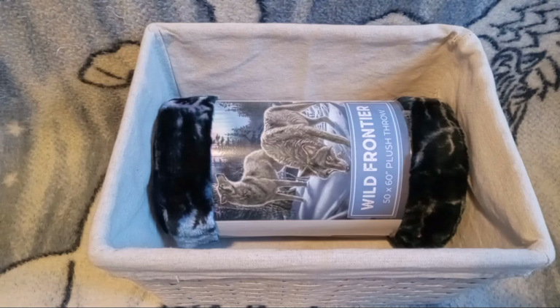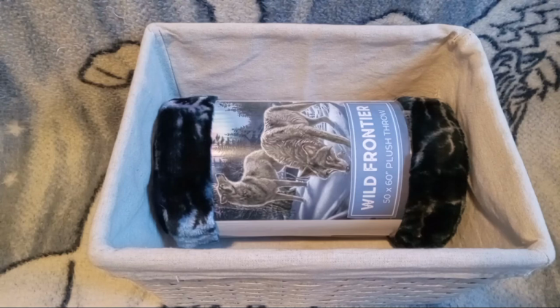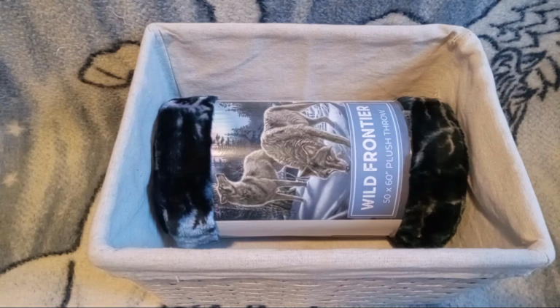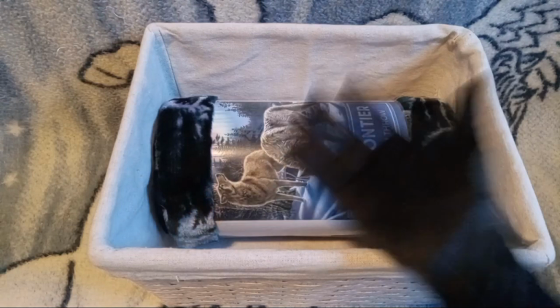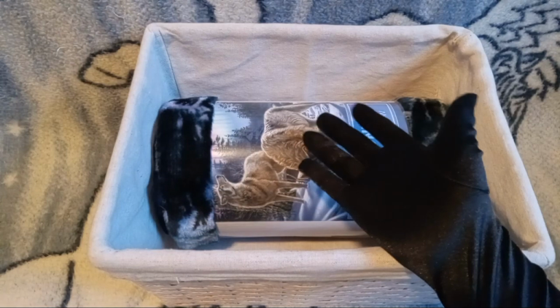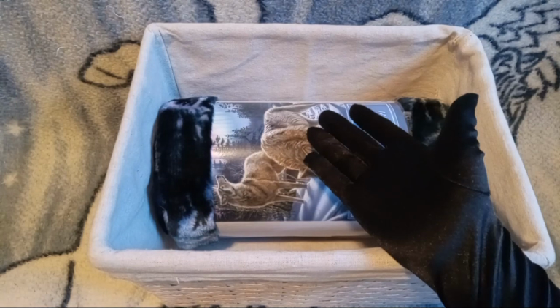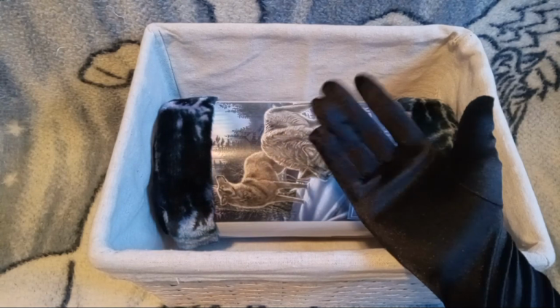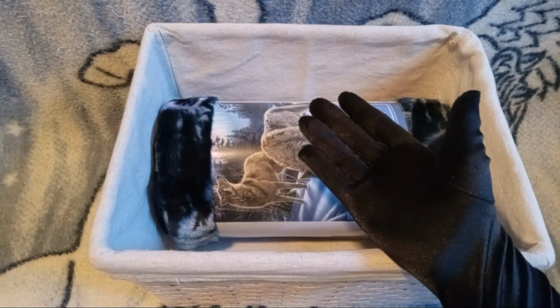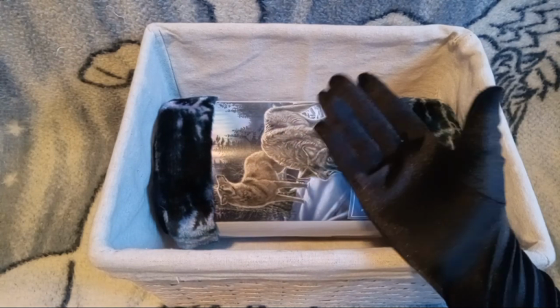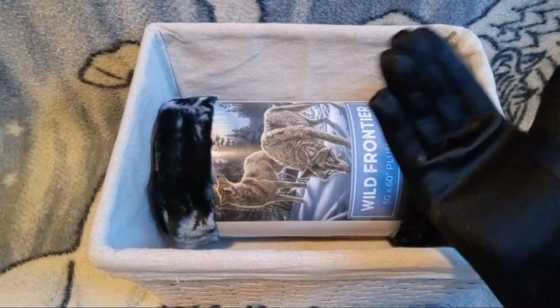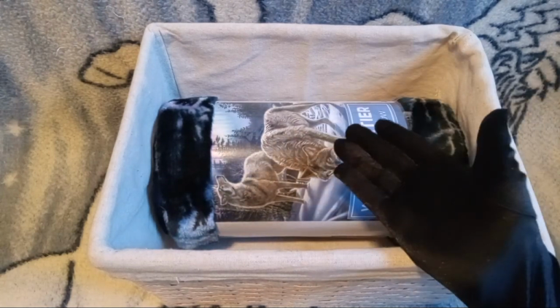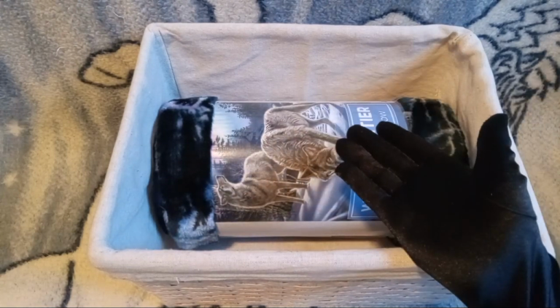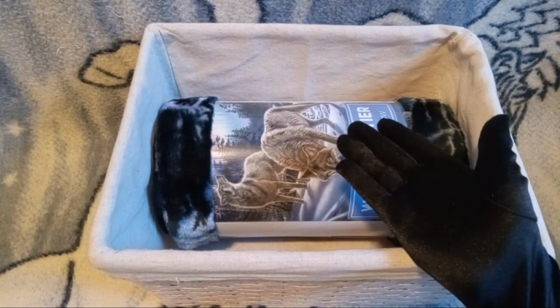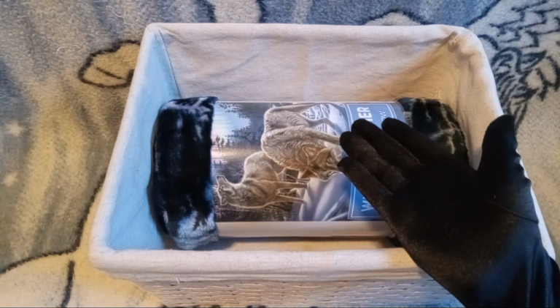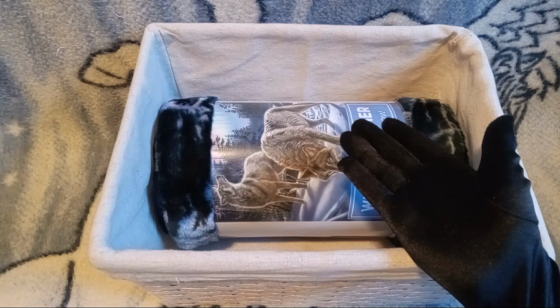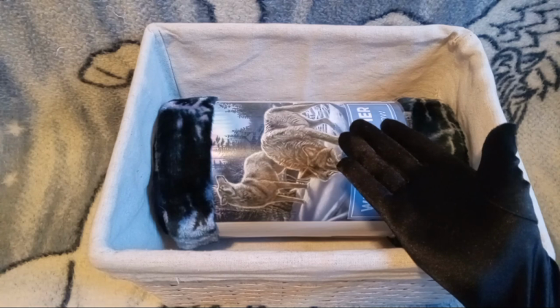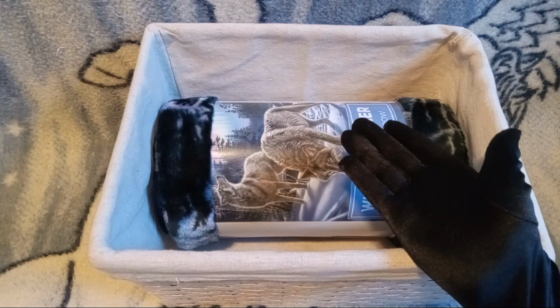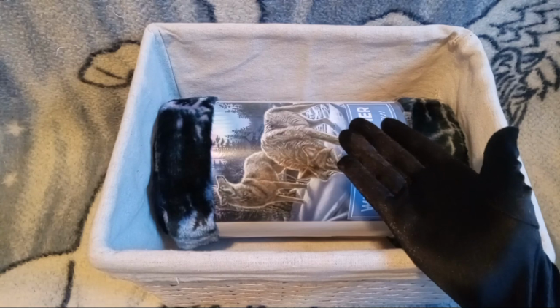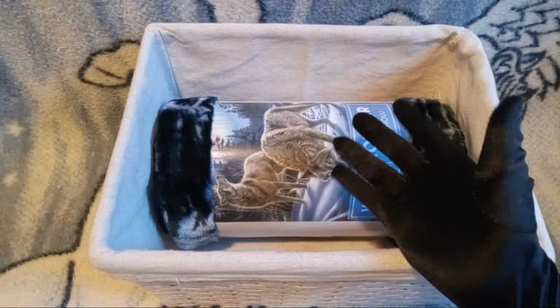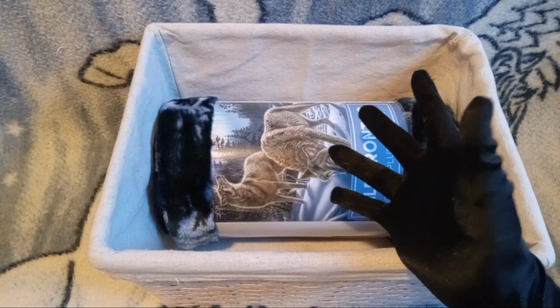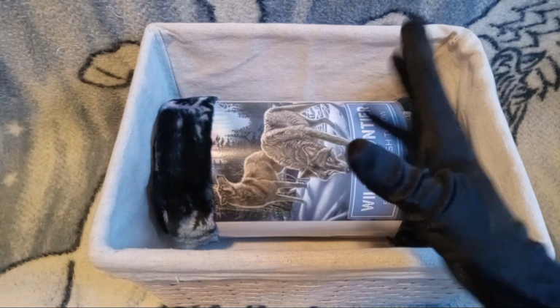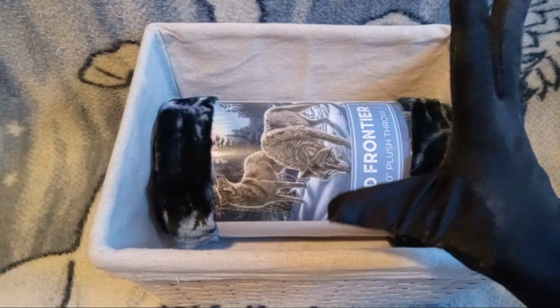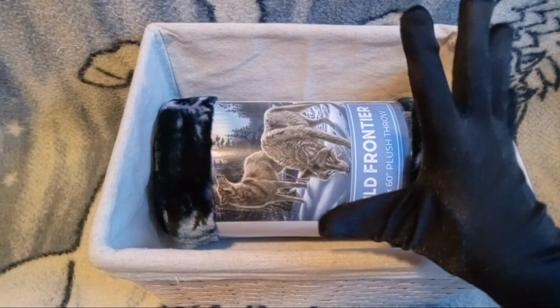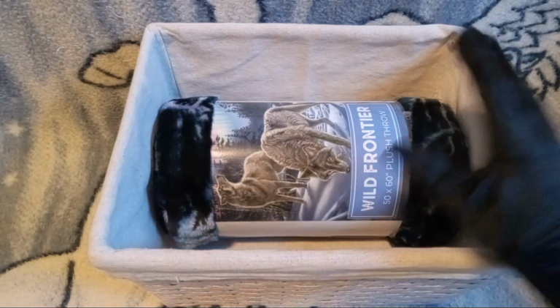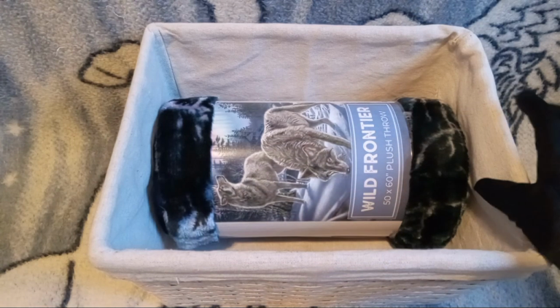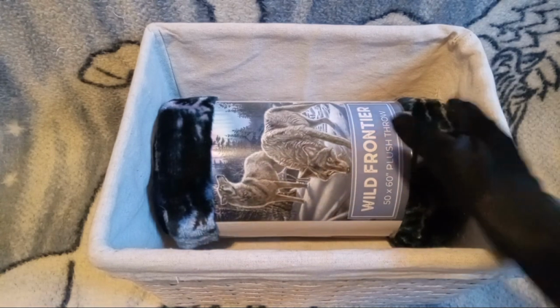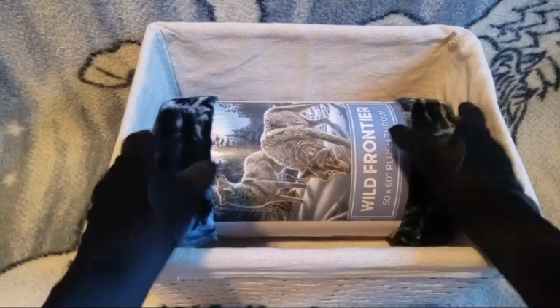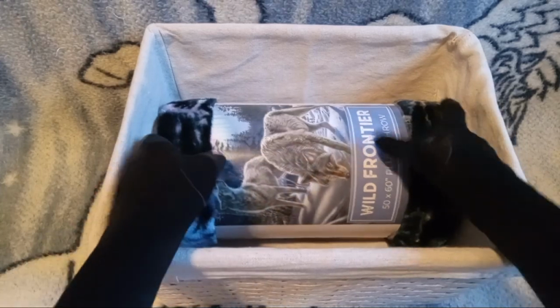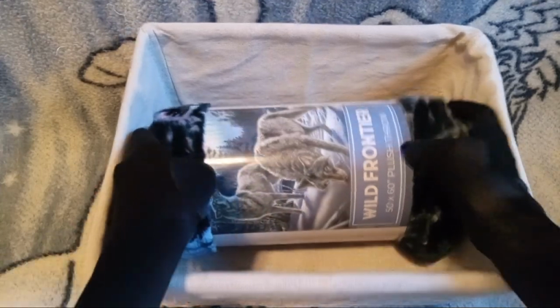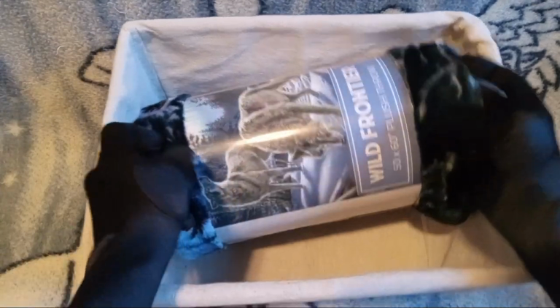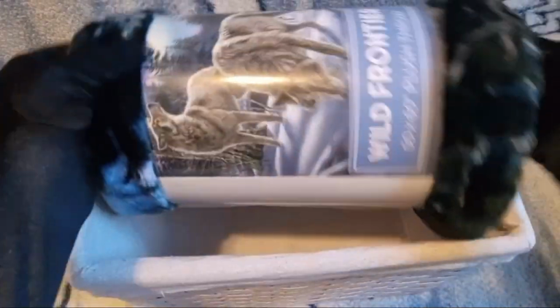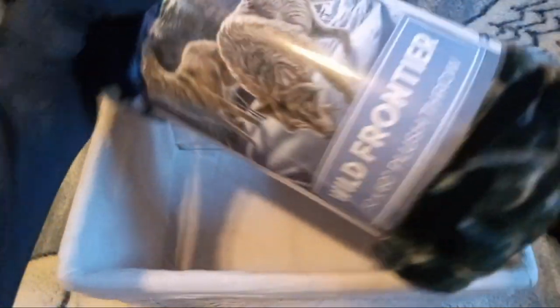Hello, YouTube! I am Jake from Peyton B and their friend, and today we have a blanket!